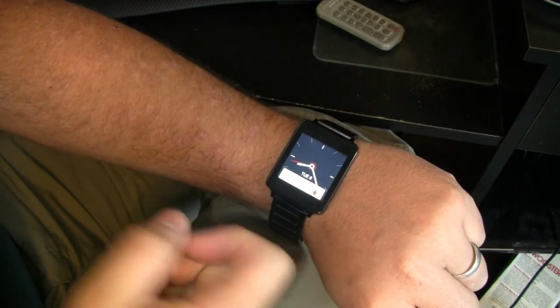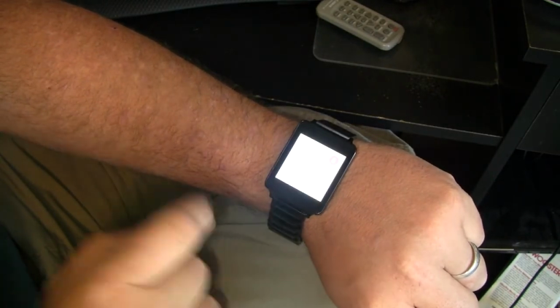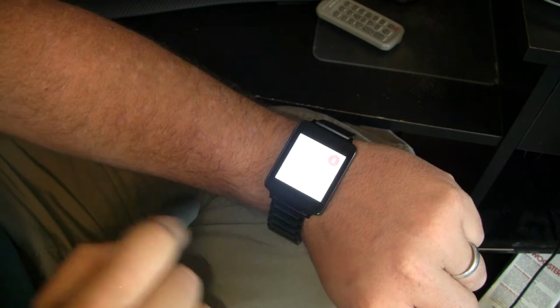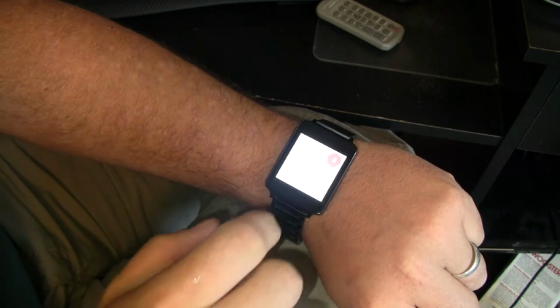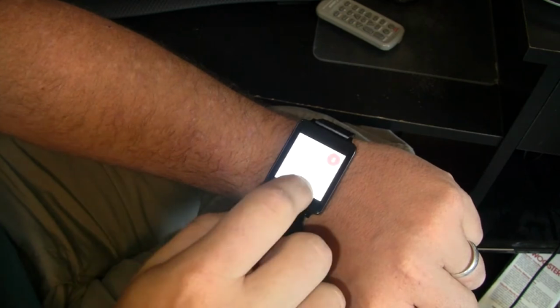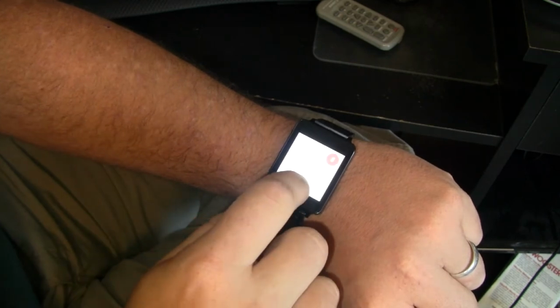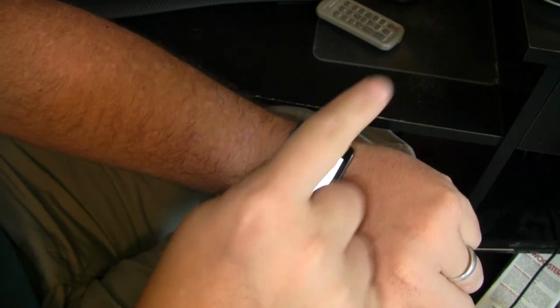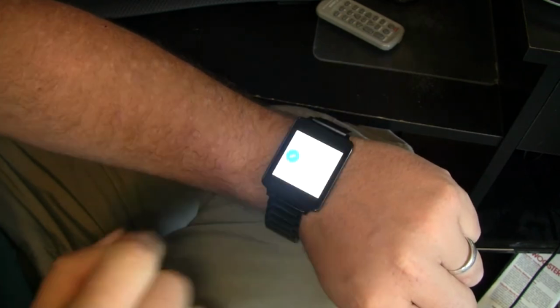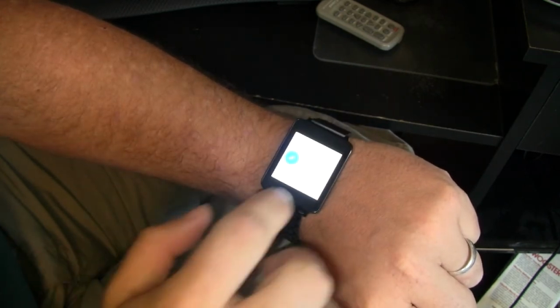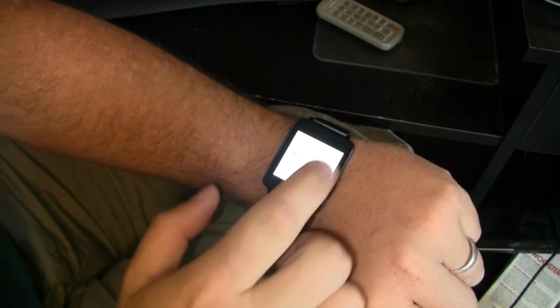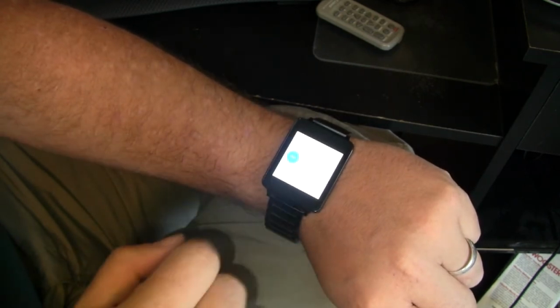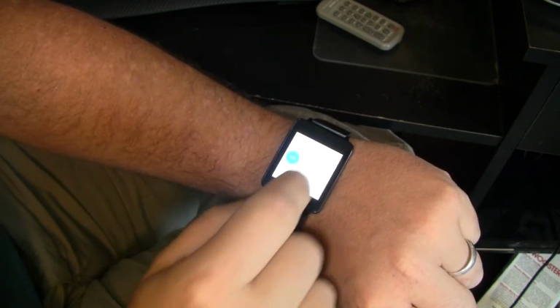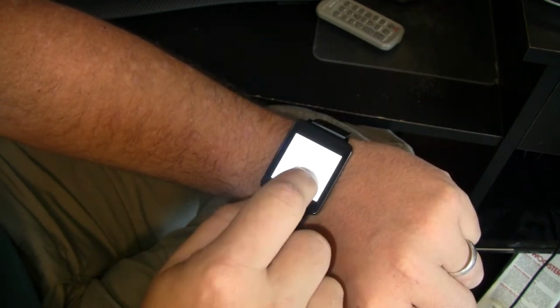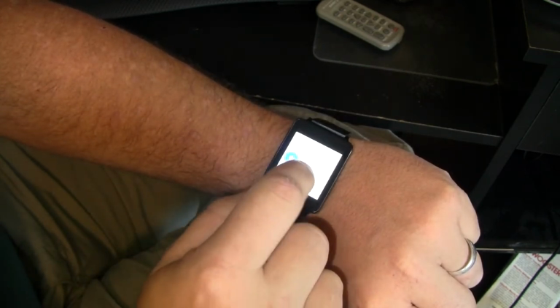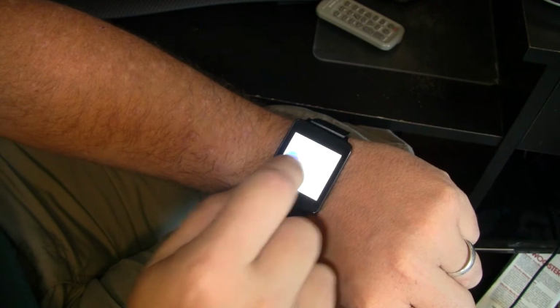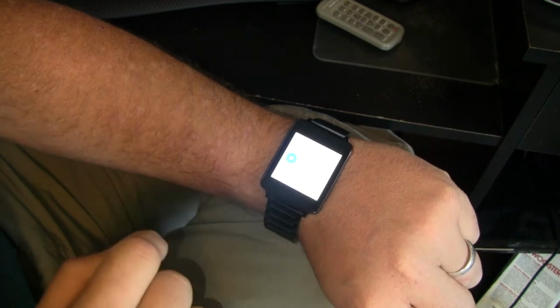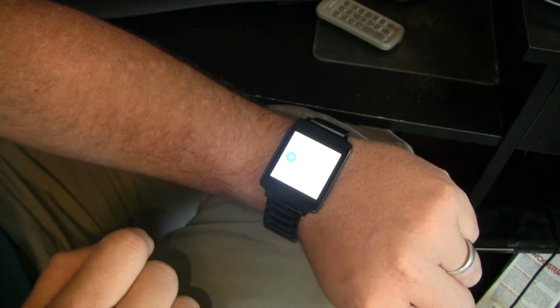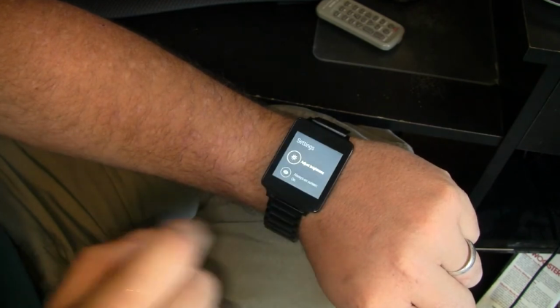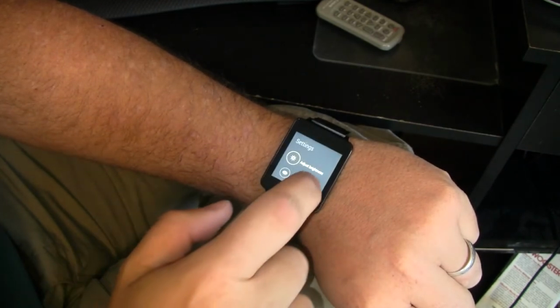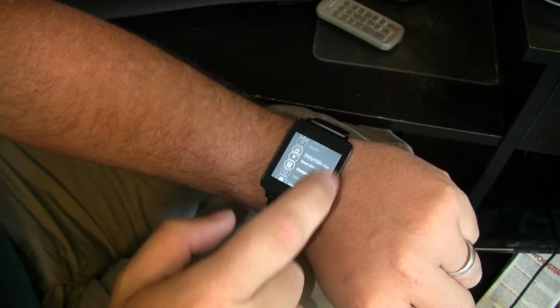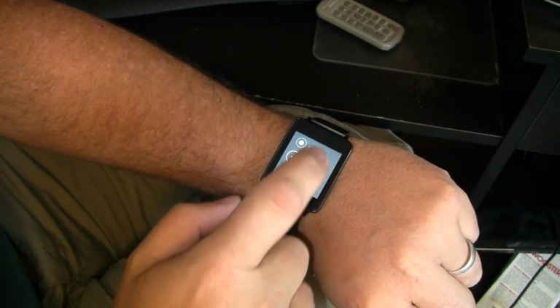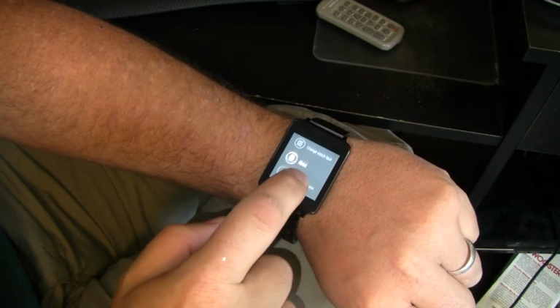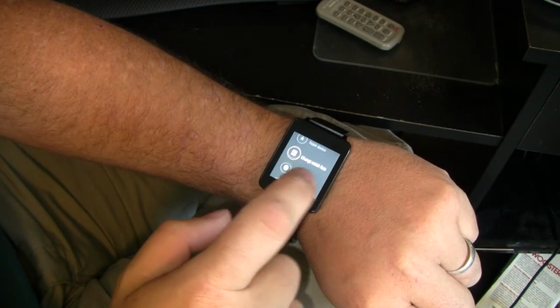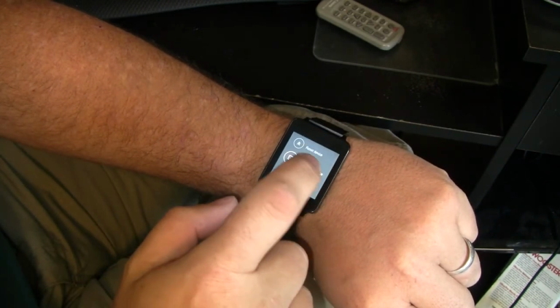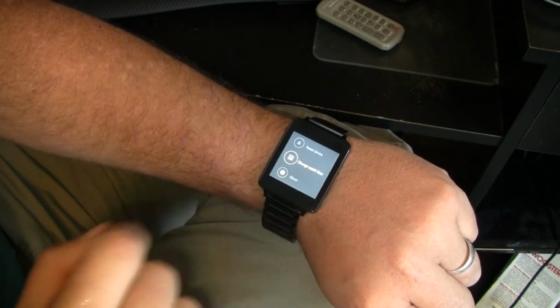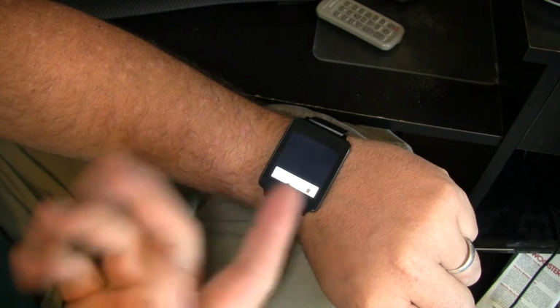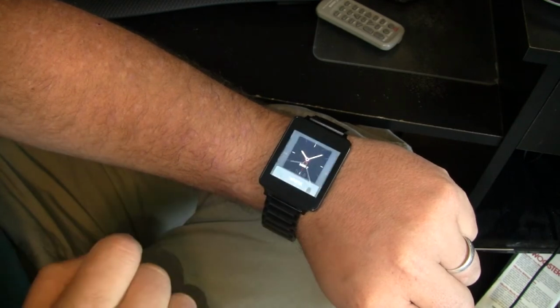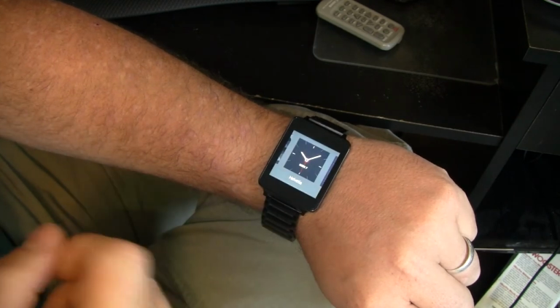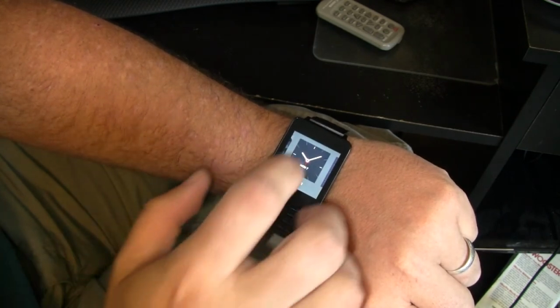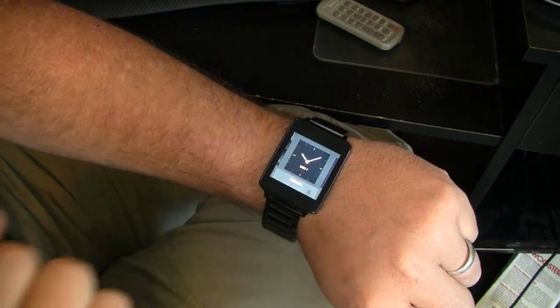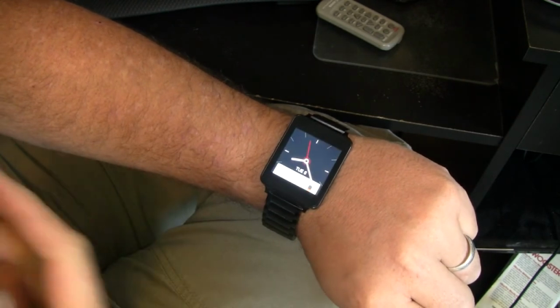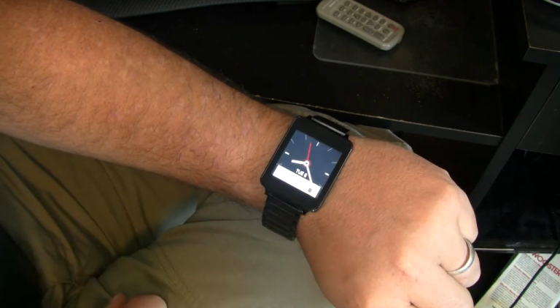You just come in here to your OK Google screen and you can scroll all the way down to Settings. From Settings, scroll down to Change Watch Face and you can go from there.